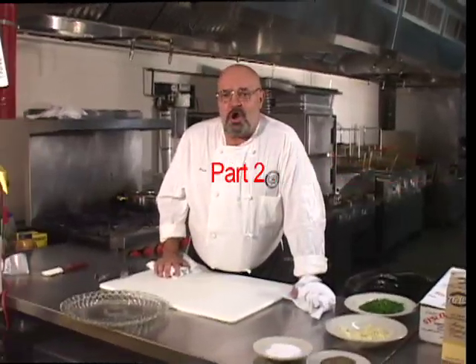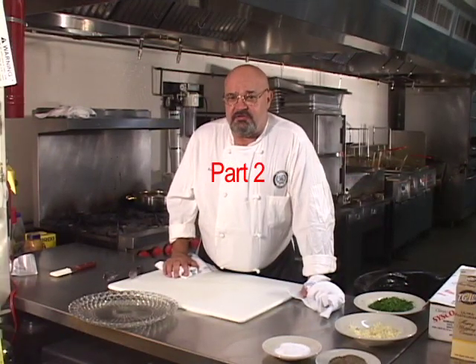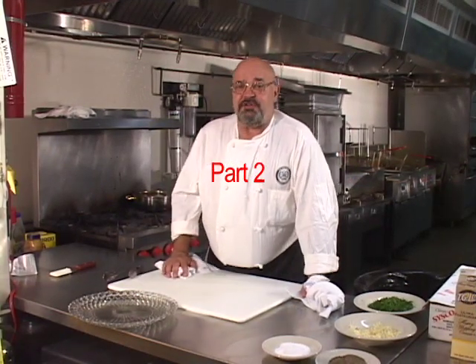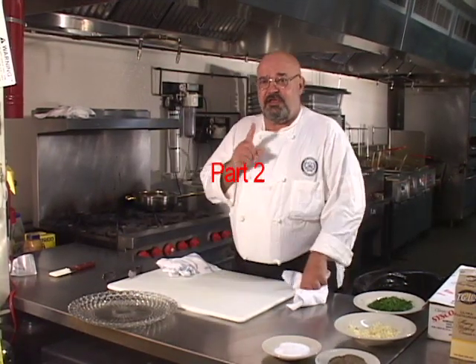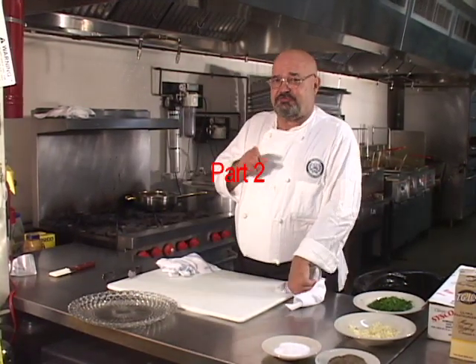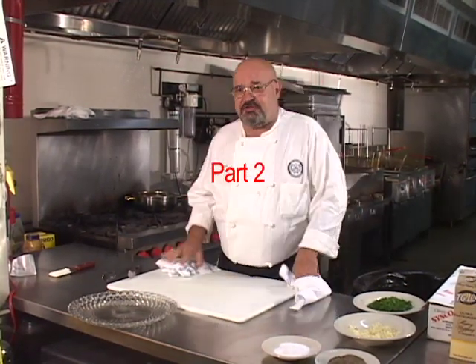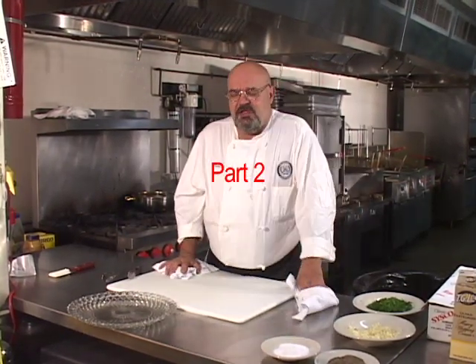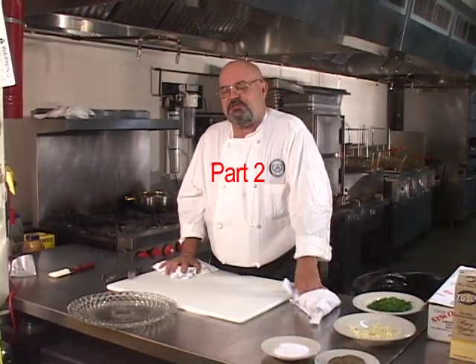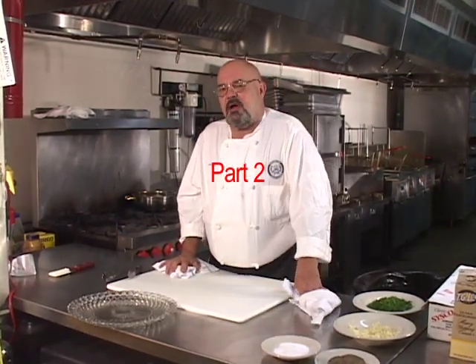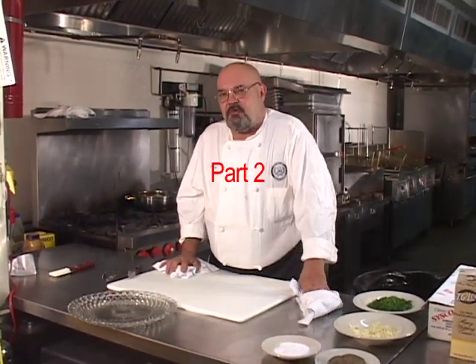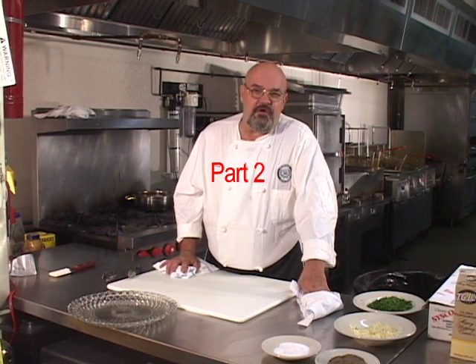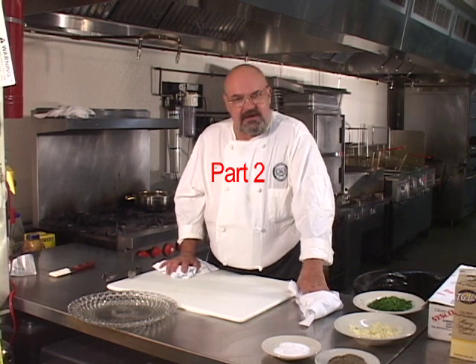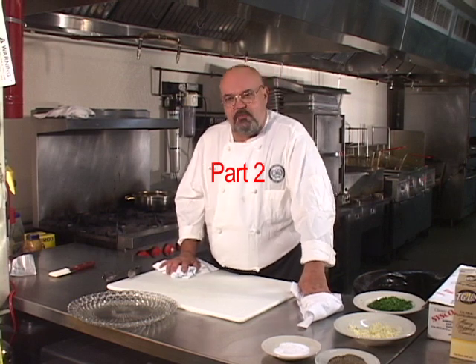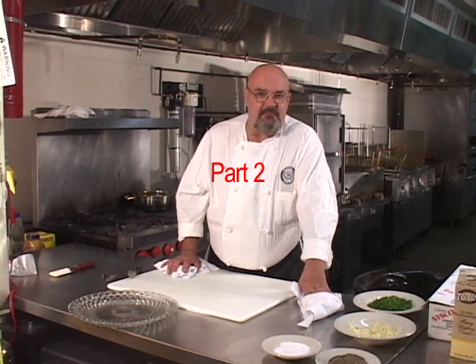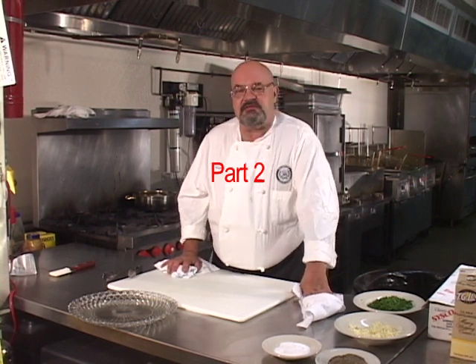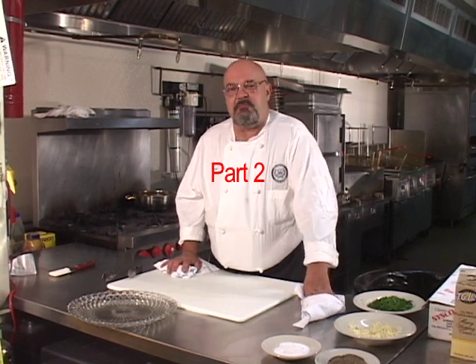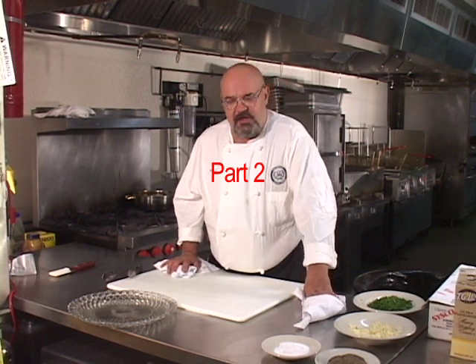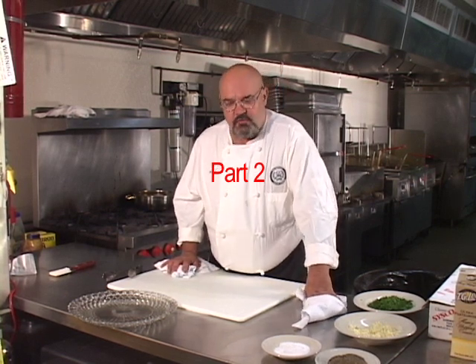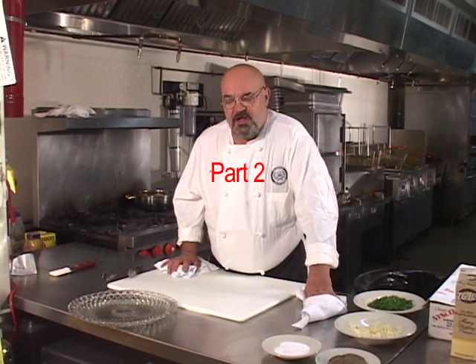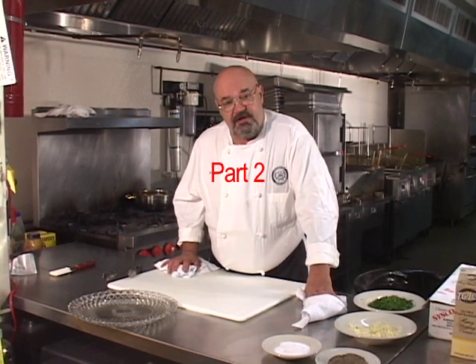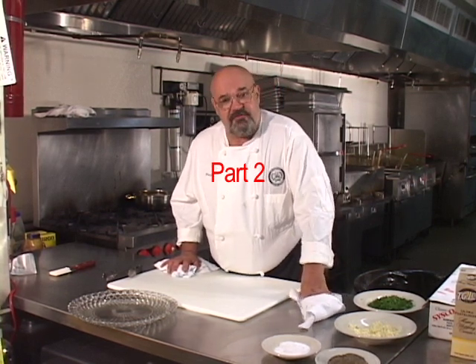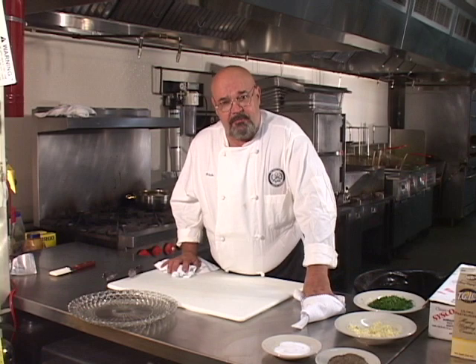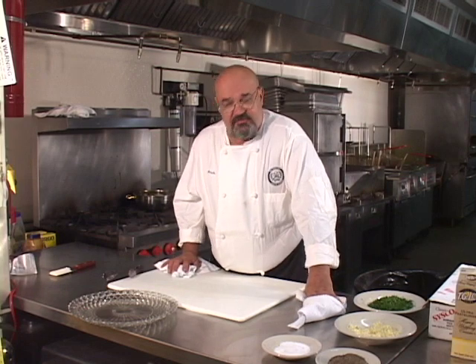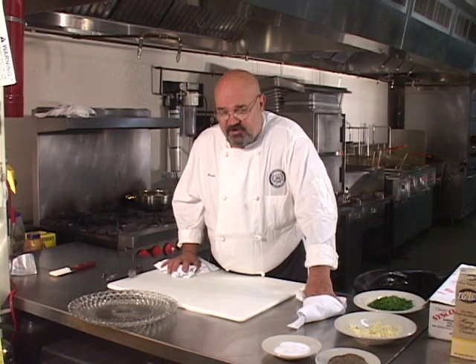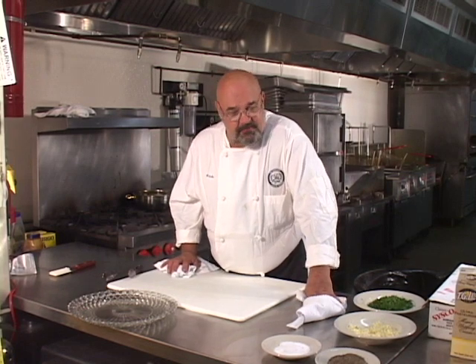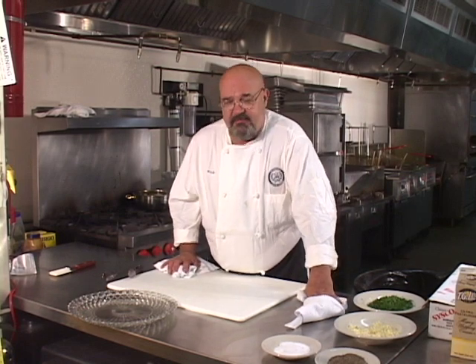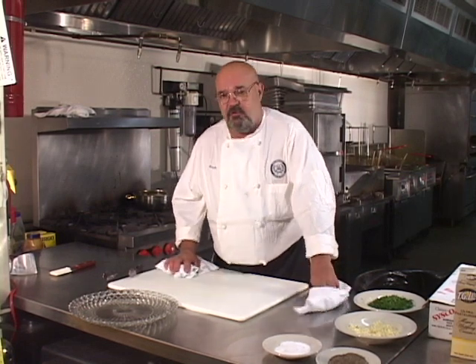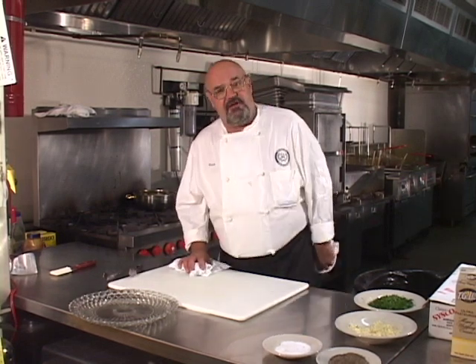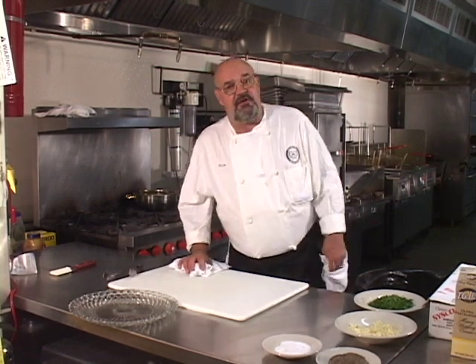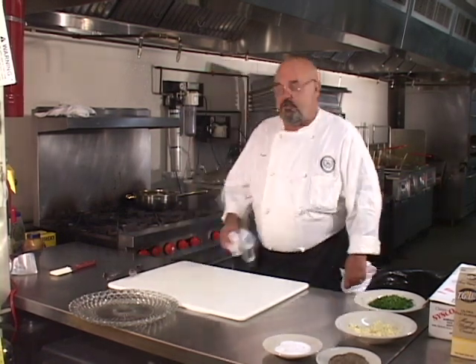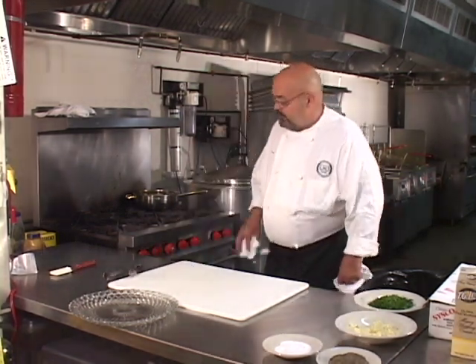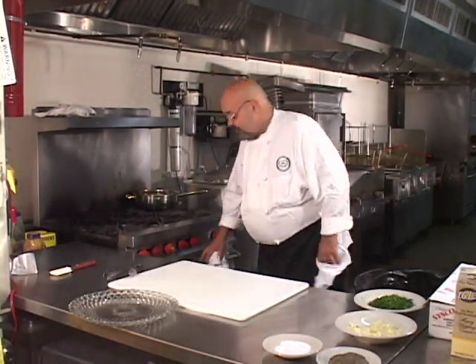All right, the completion of the acorn squash. It has been about 40 to 45 minutes that we've been baking the acorn squash. I went in and tested it a couple times. I just tested it about five minutes ago and it's ready to go. And we're going to pull it out now.